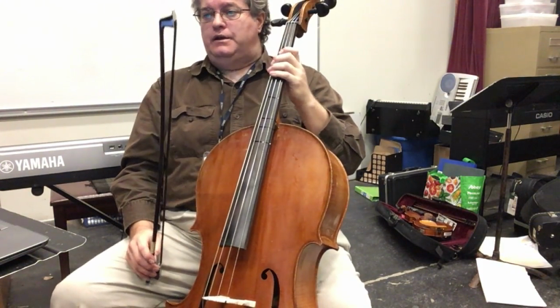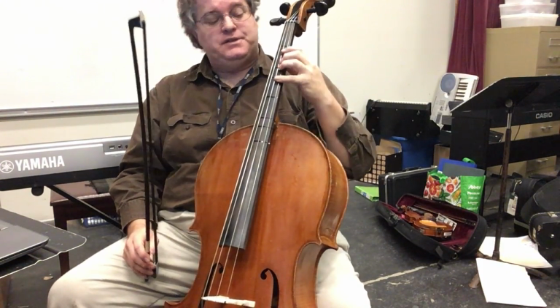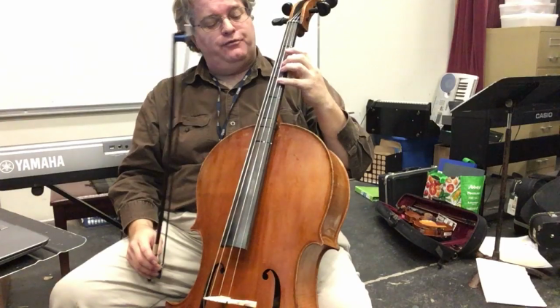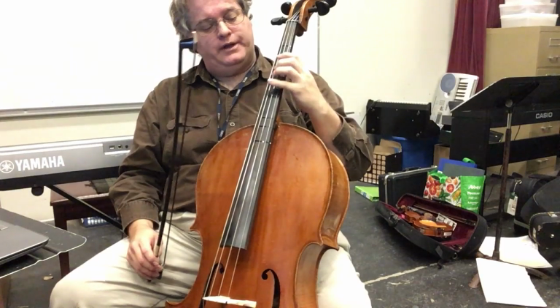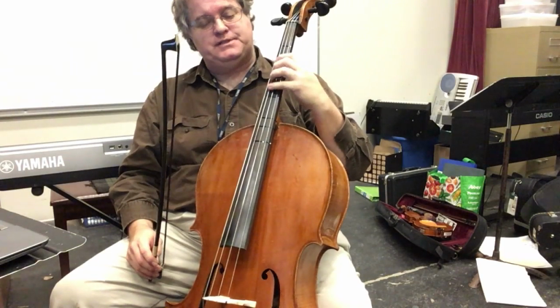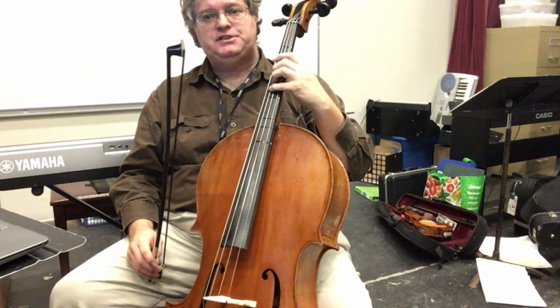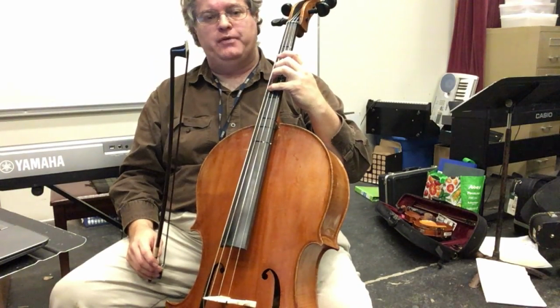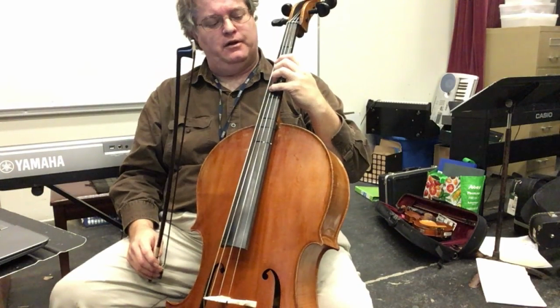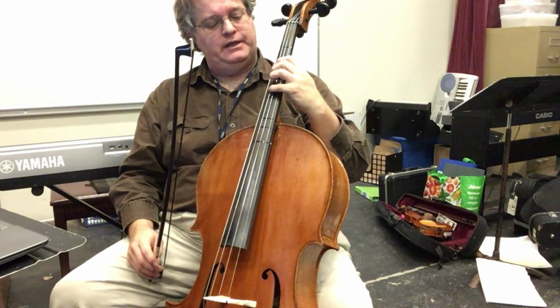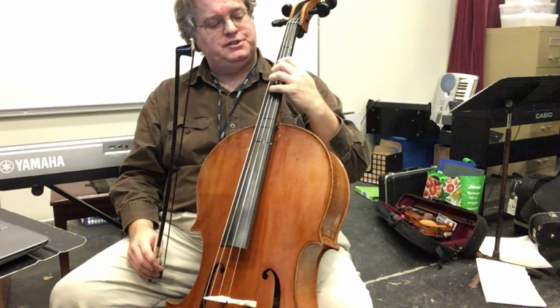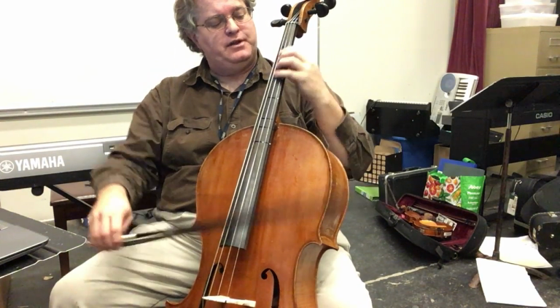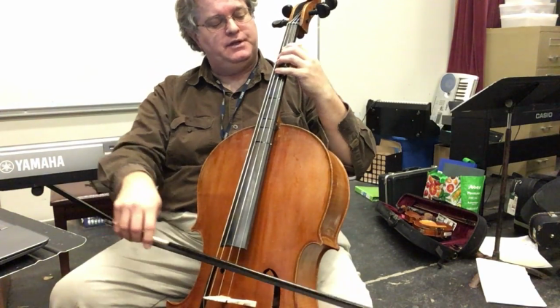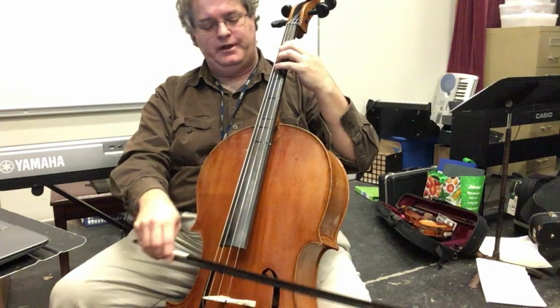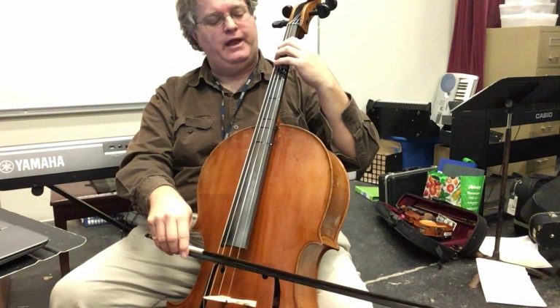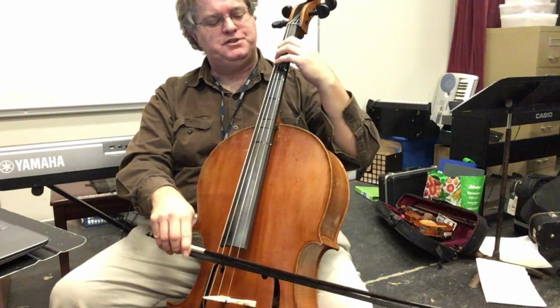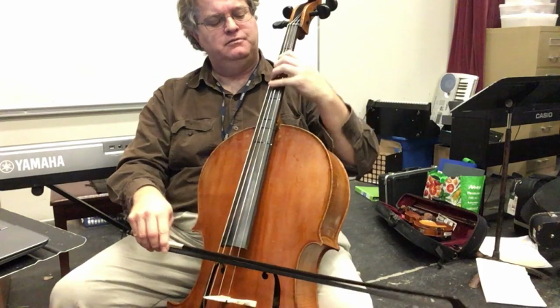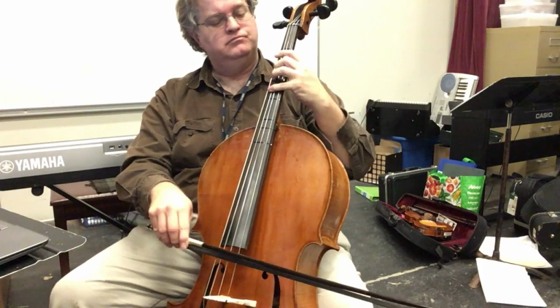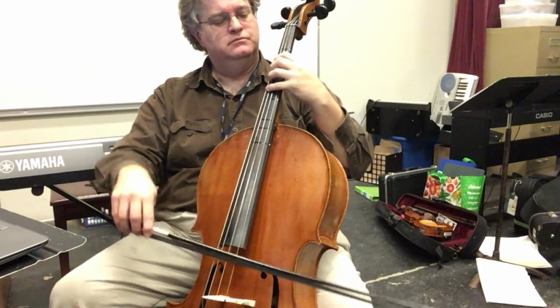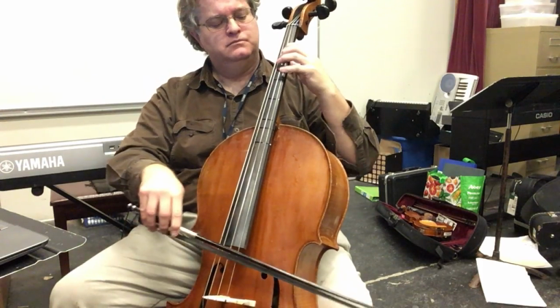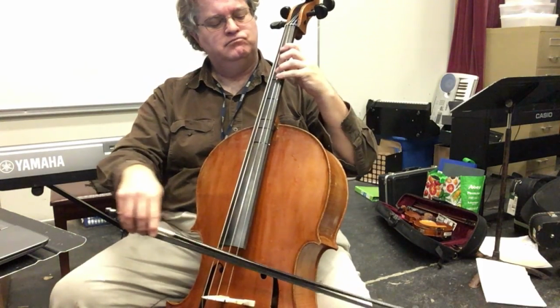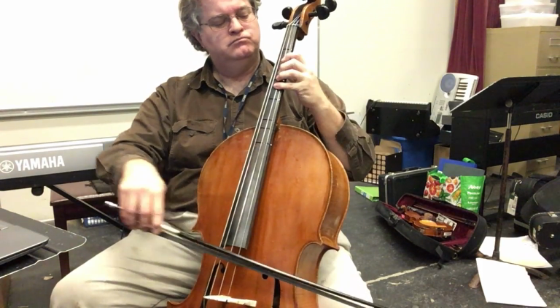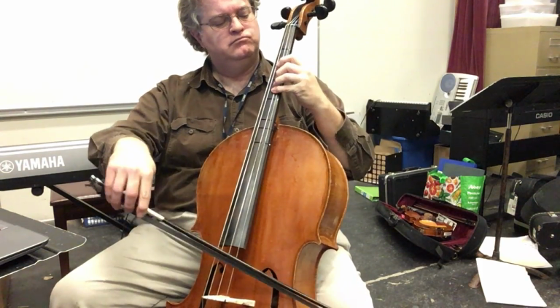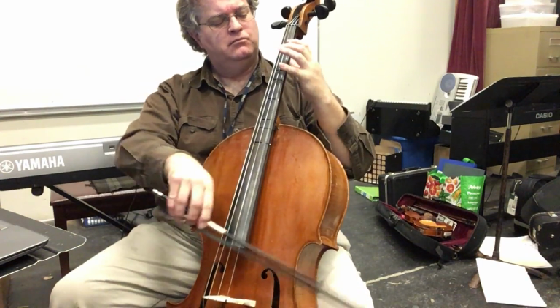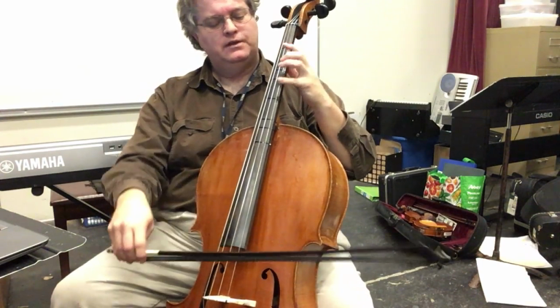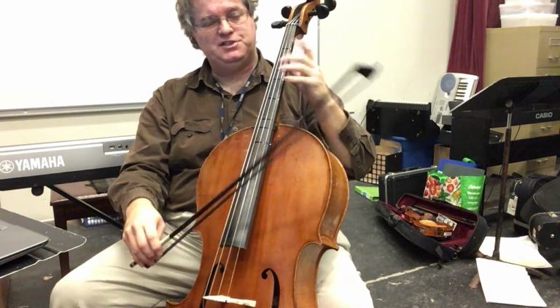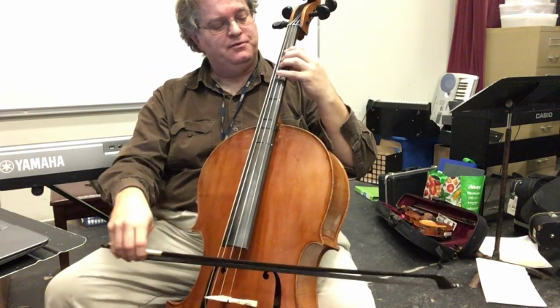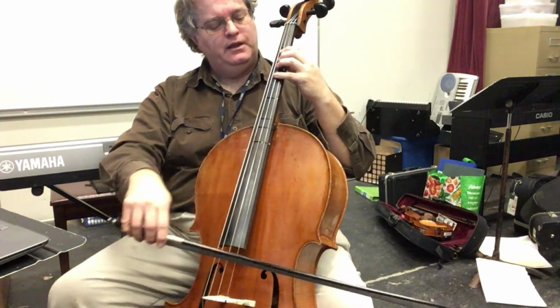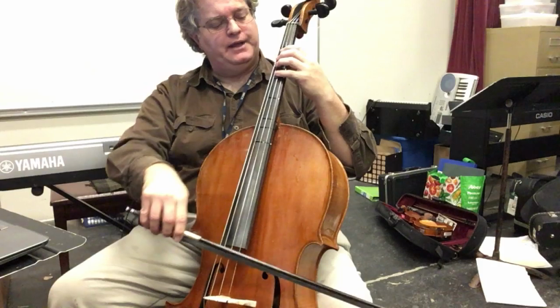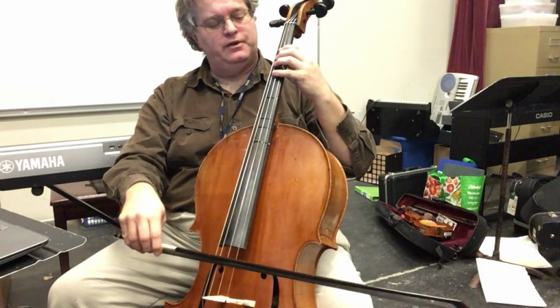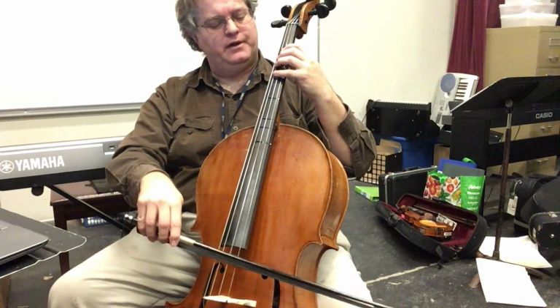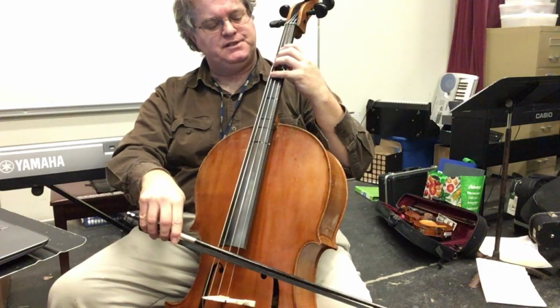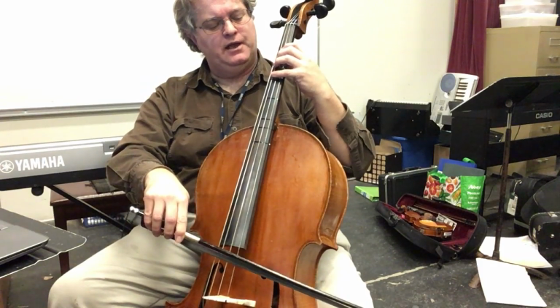Some things to look out for is the C sharp right here on the G string, because we're in the key of A major. No G sharps, though. And so you have it at the descending line.